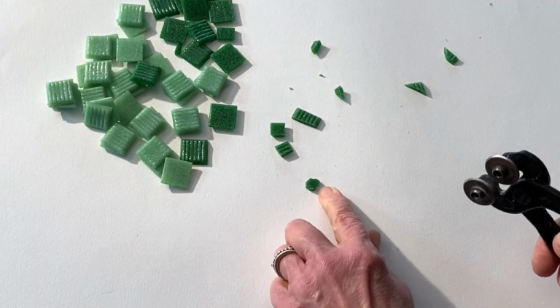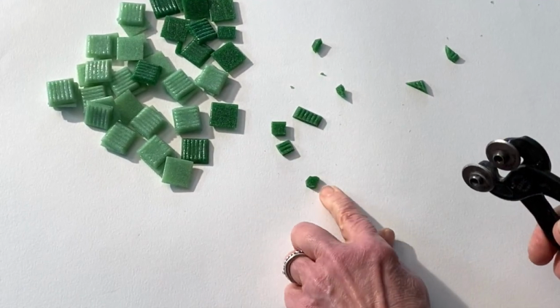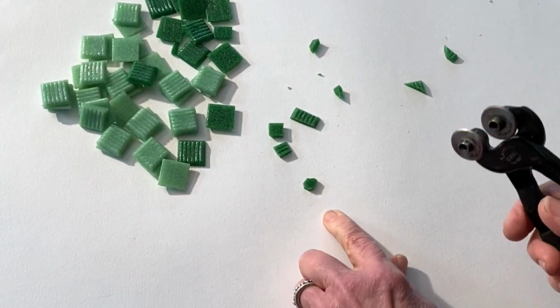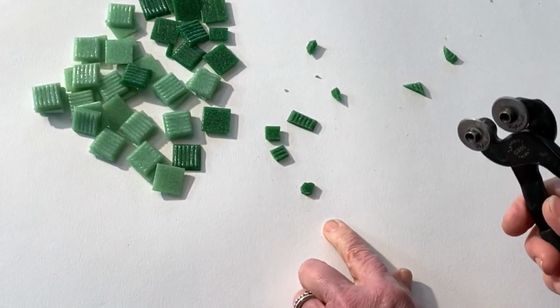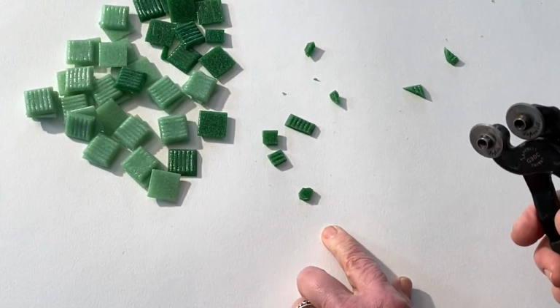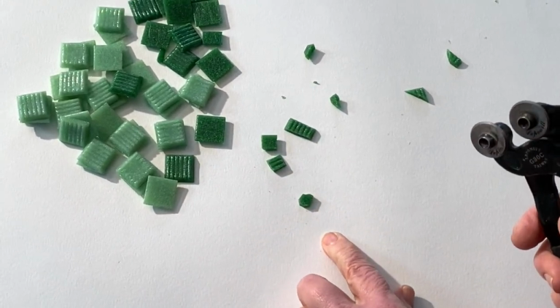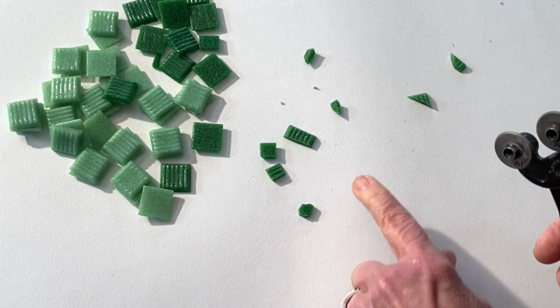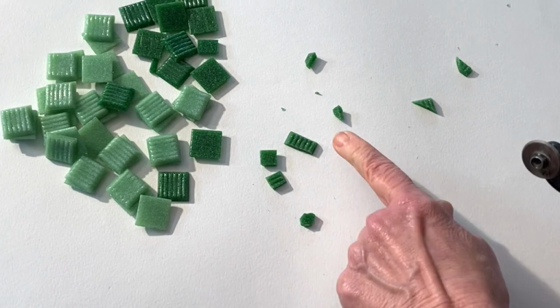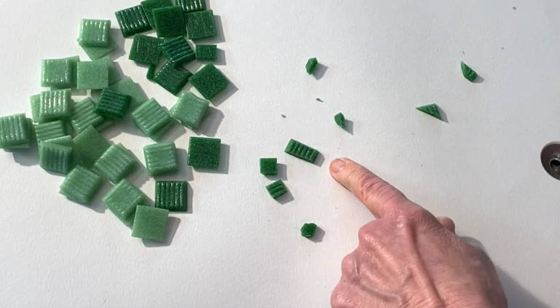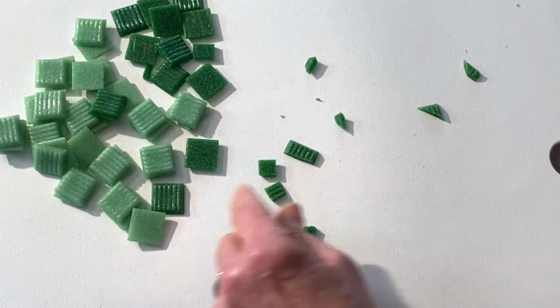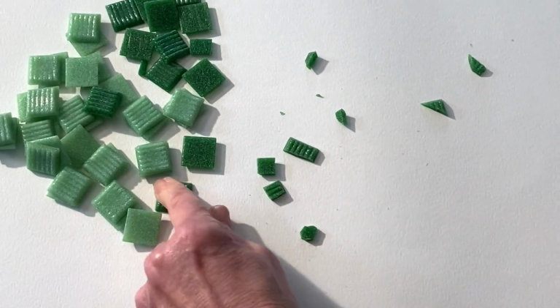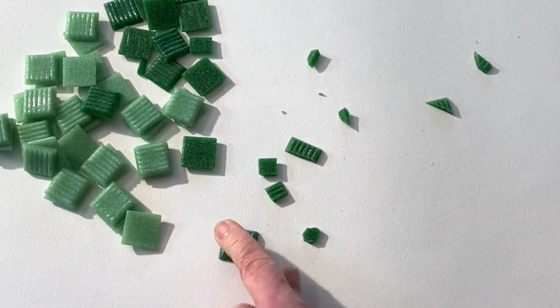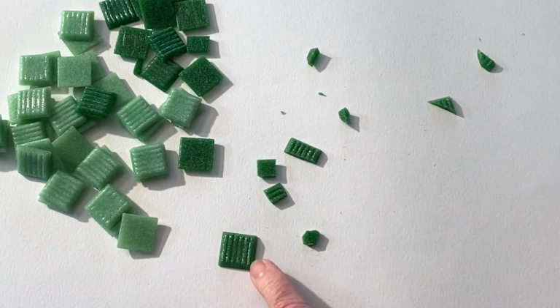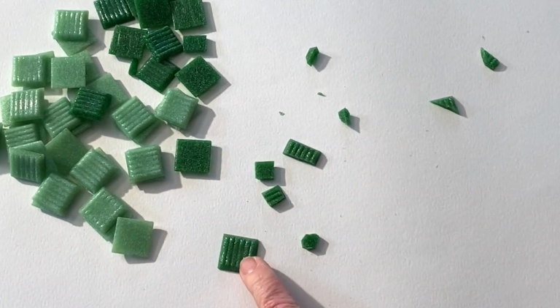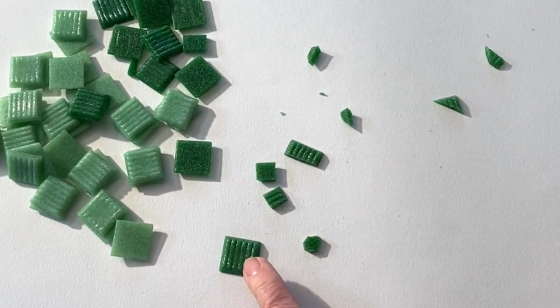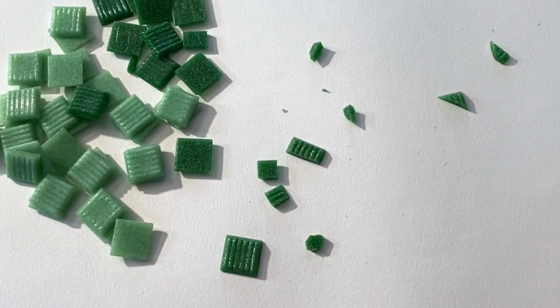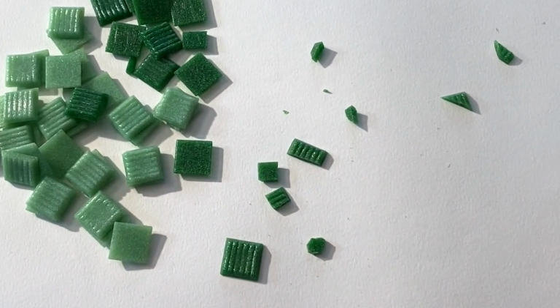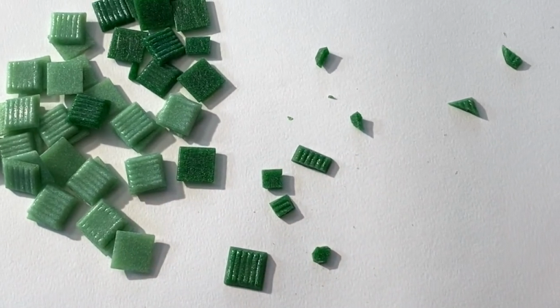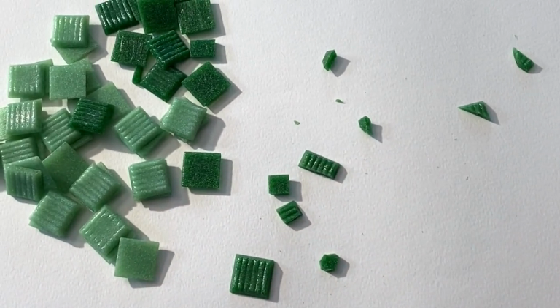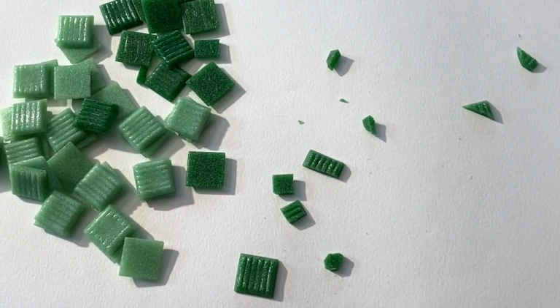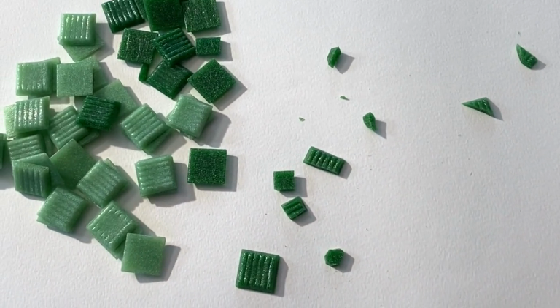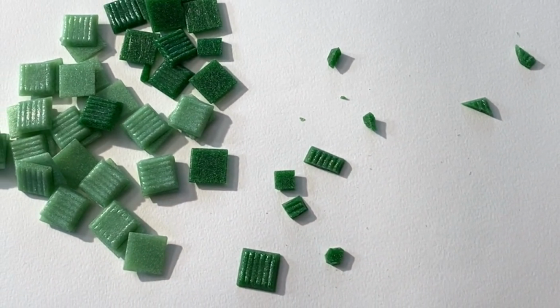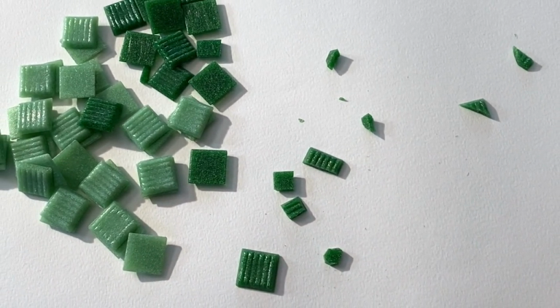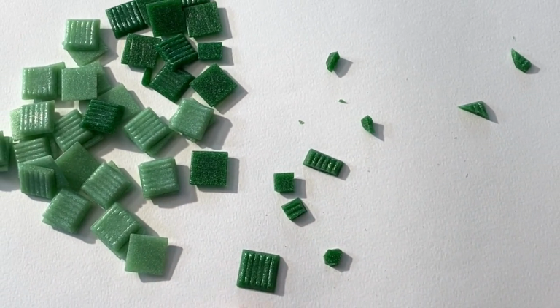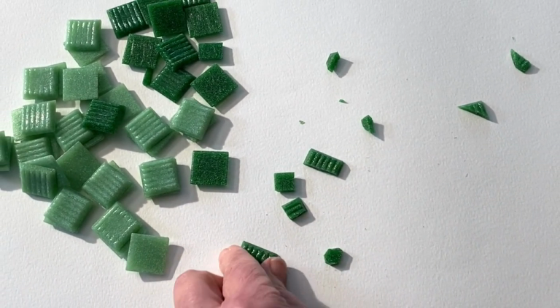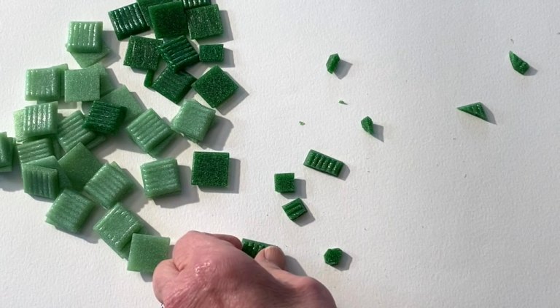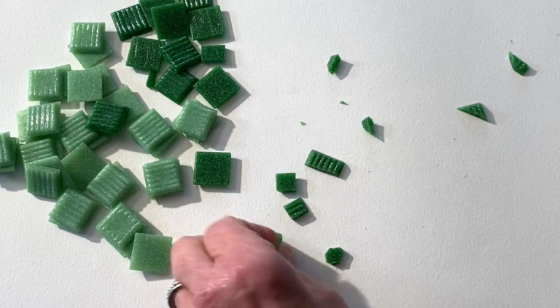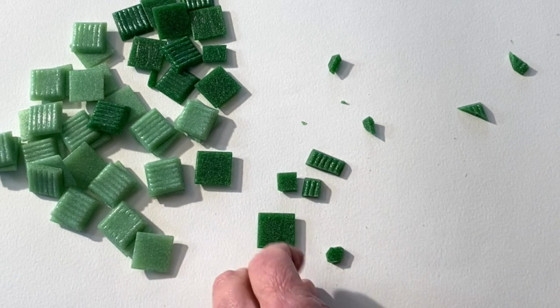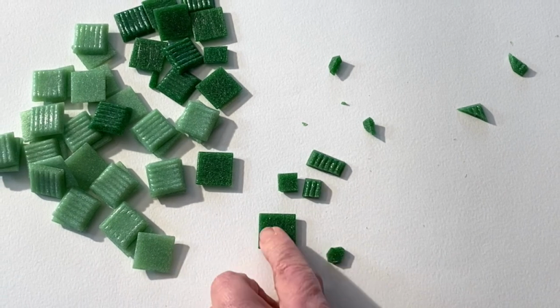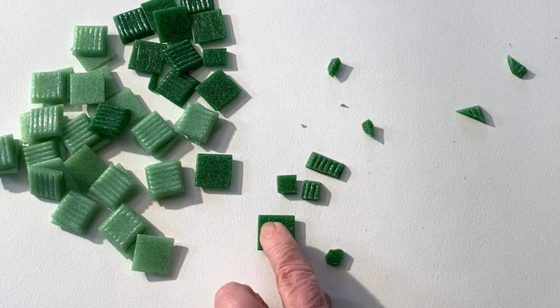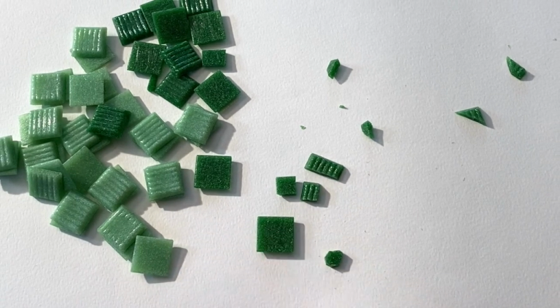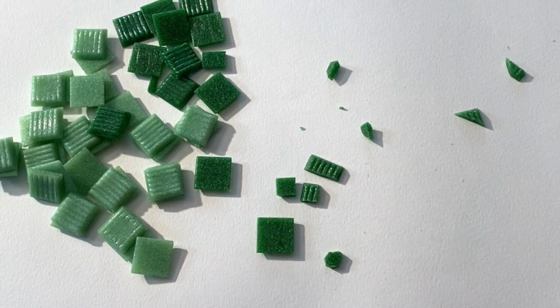And remember, with these glass tiles, the ridge is actually the back side of the tile. The flat is the front side.